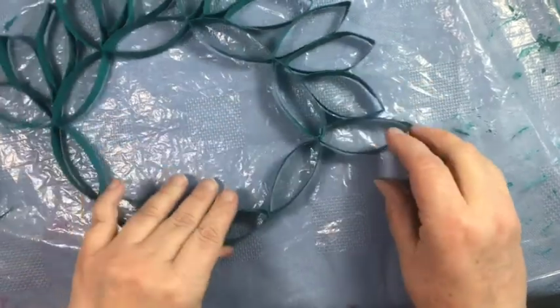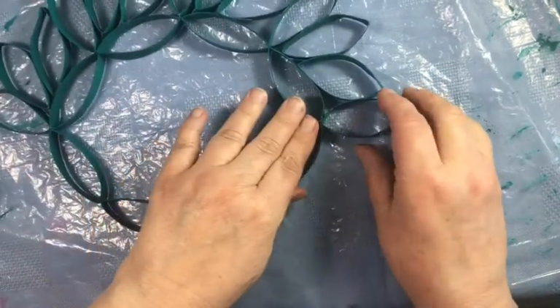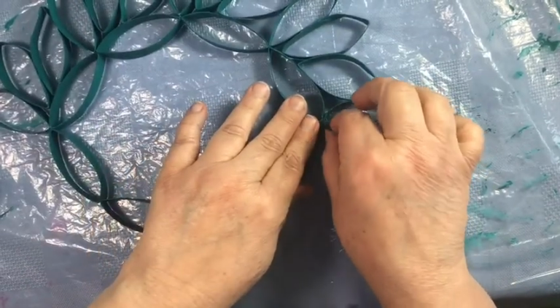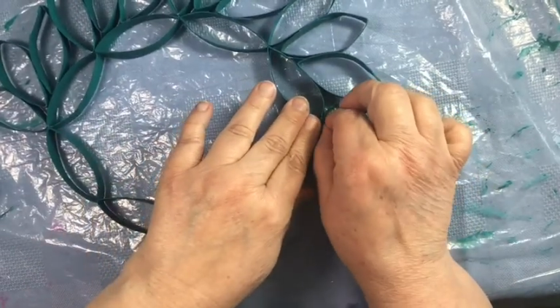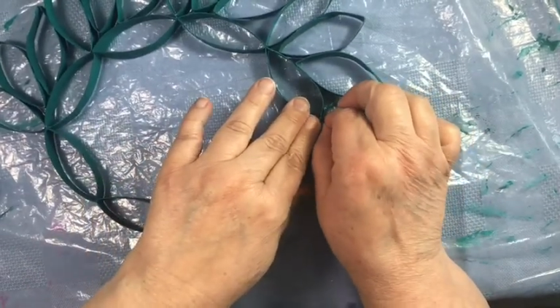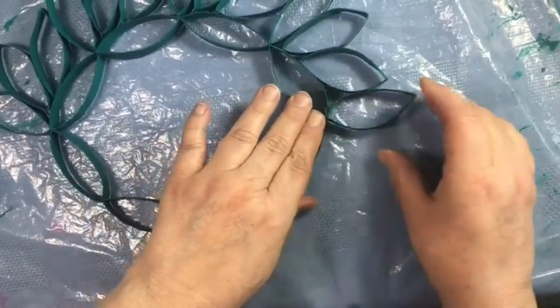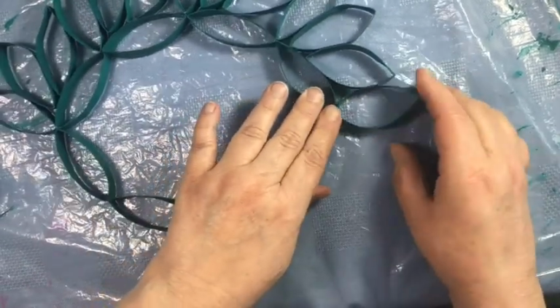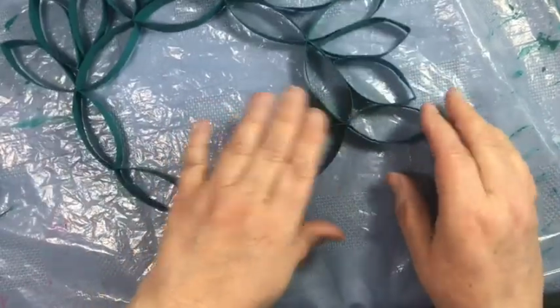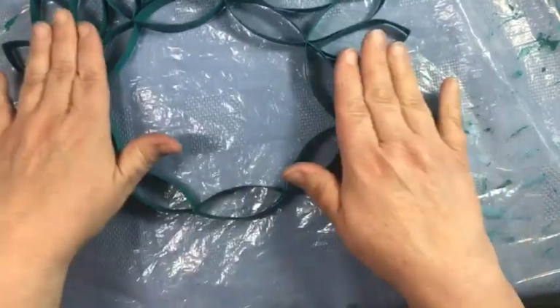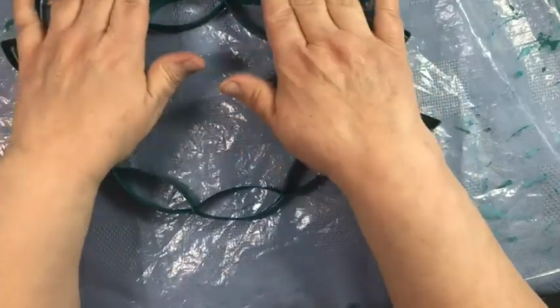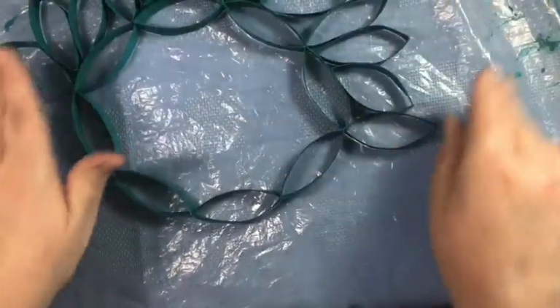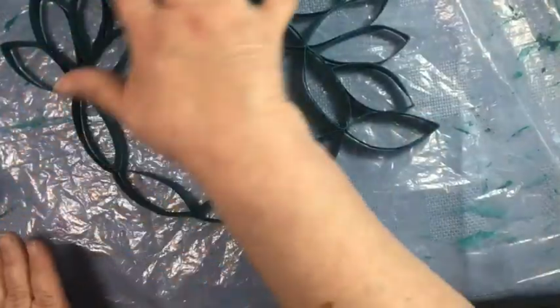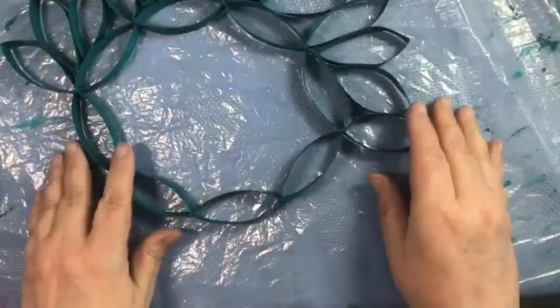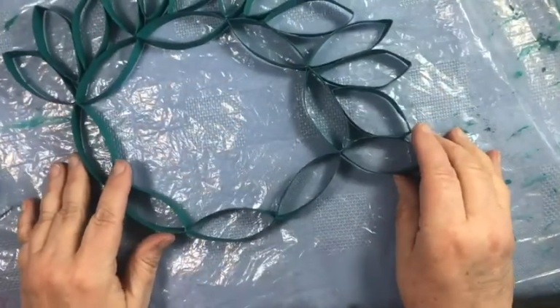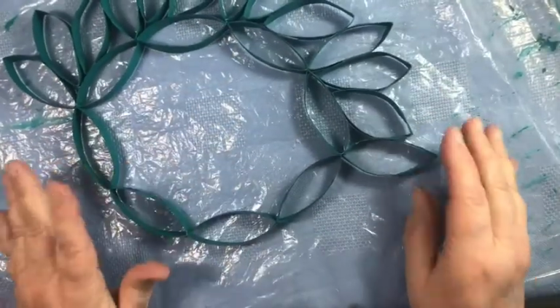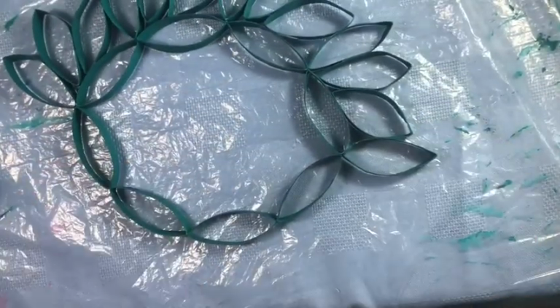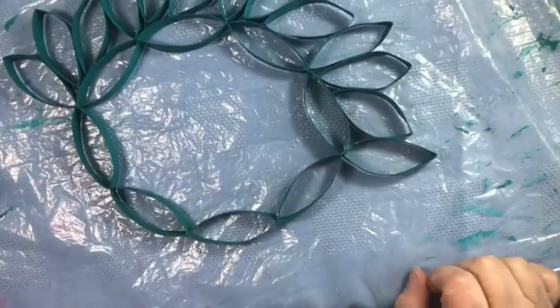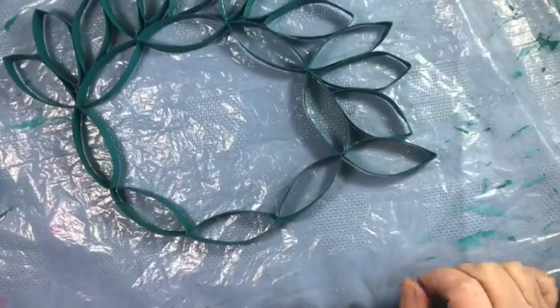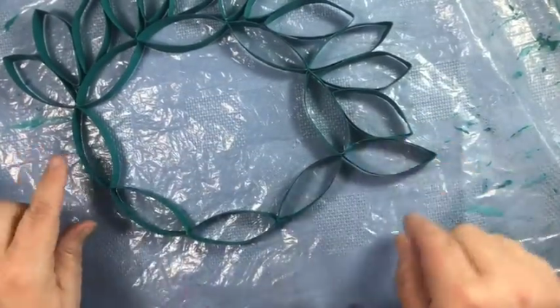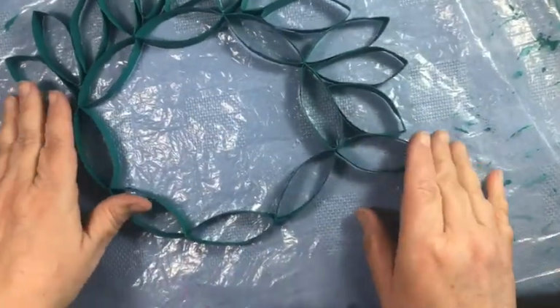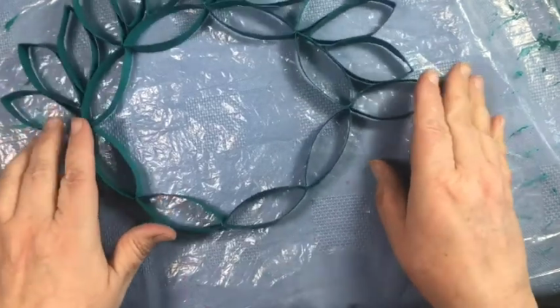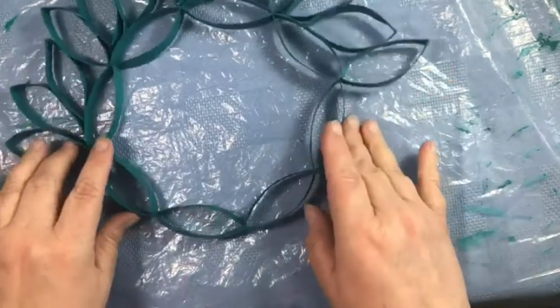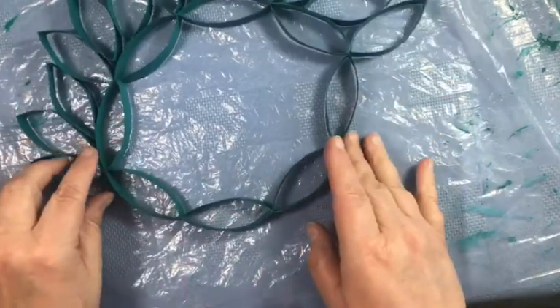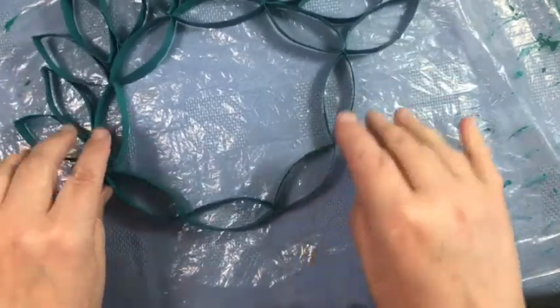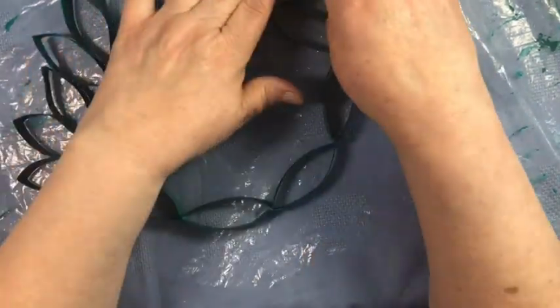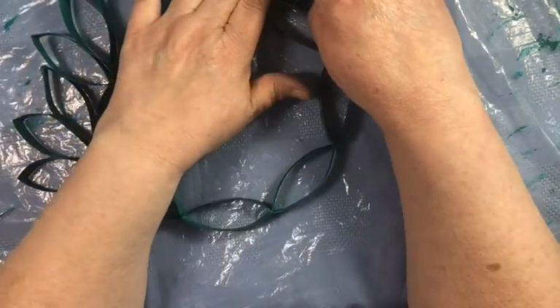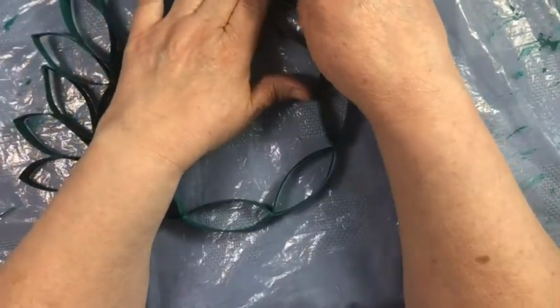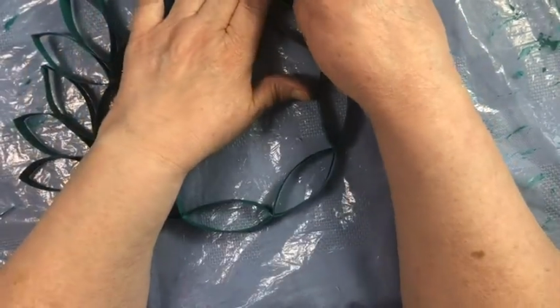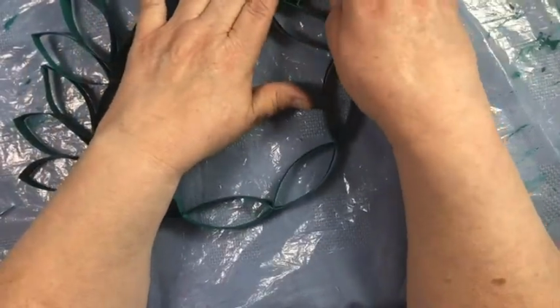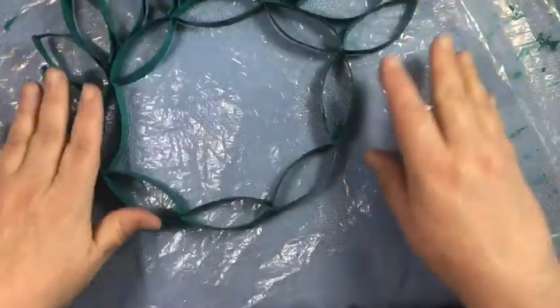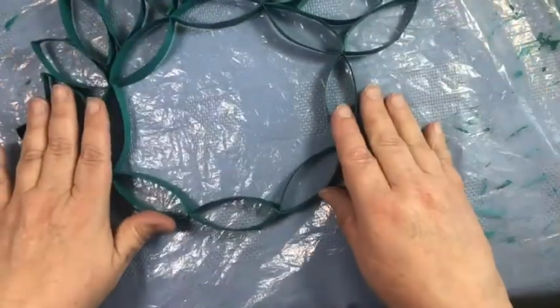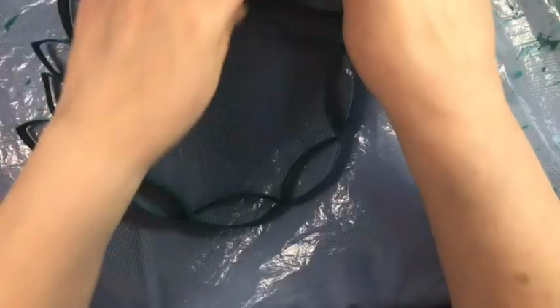Of course, you can do any pattern that you'd like — experiment and see which way you want to put it around. I'm going to finish this up and then I'm going to show you how to make a toilet paper rose.